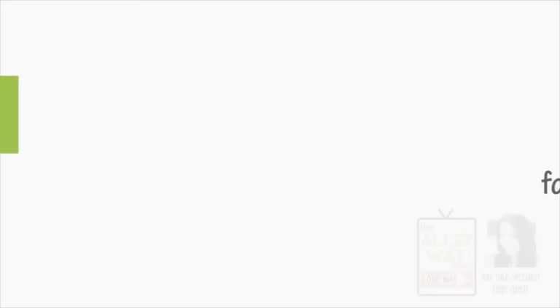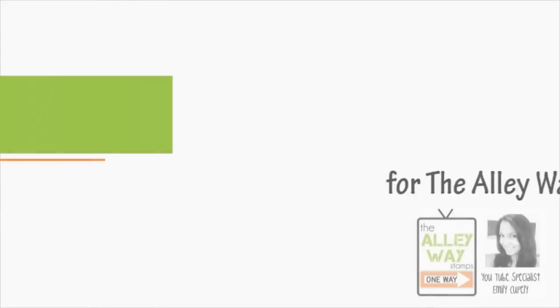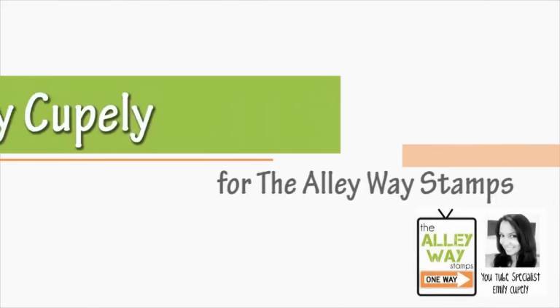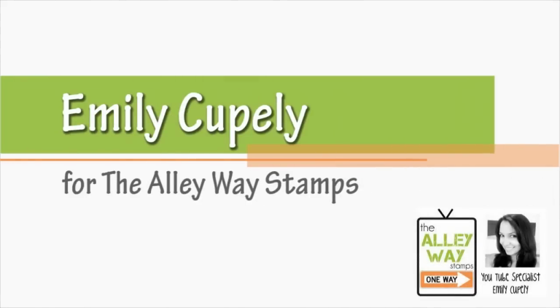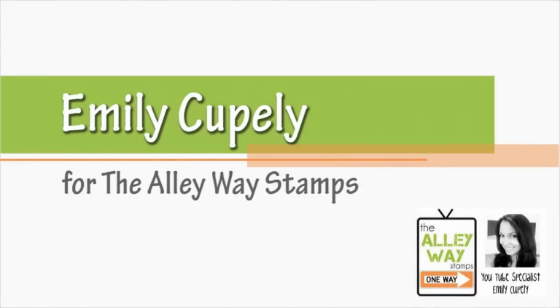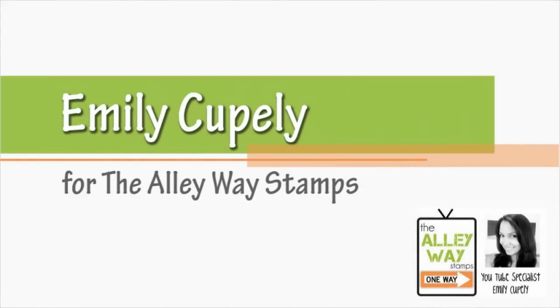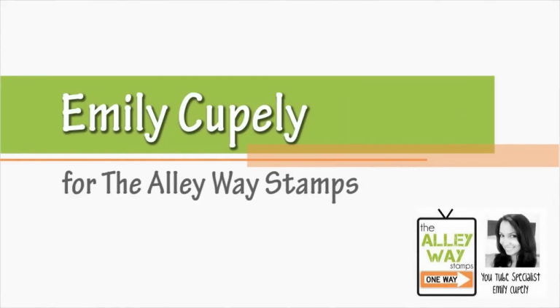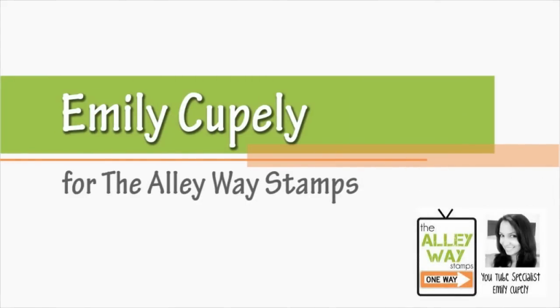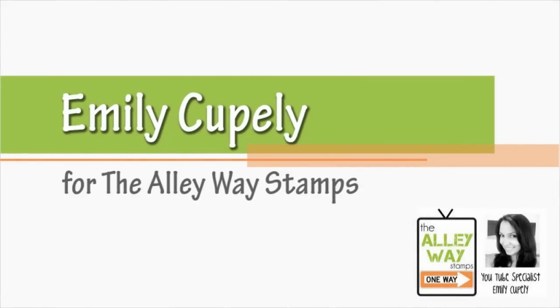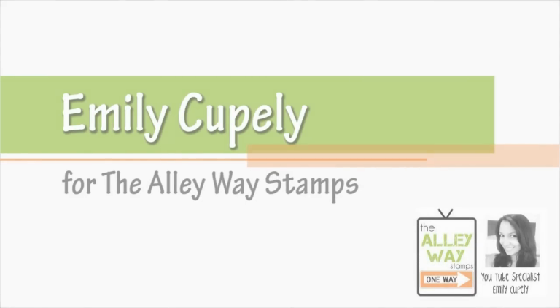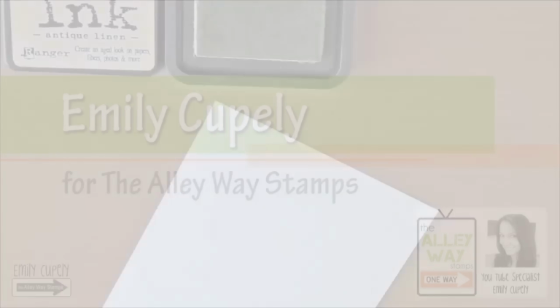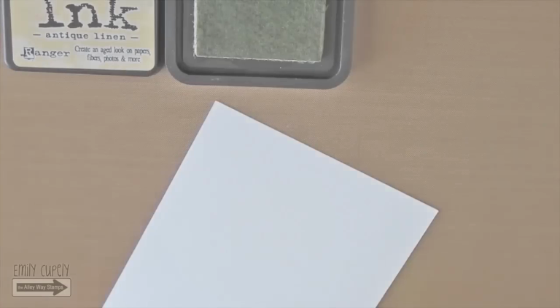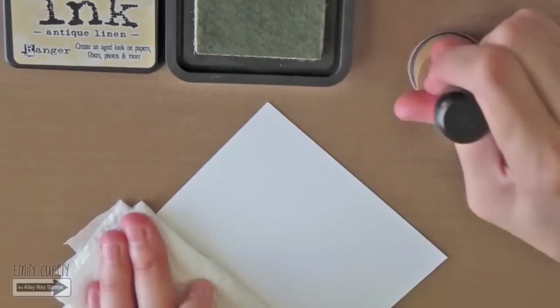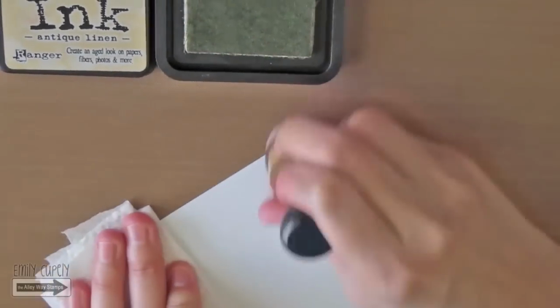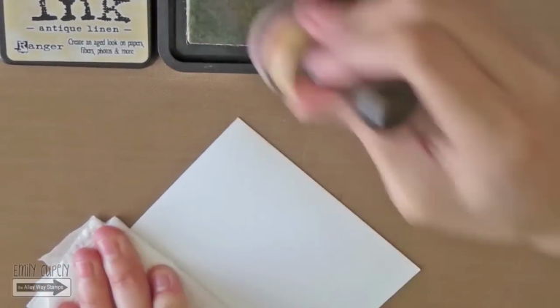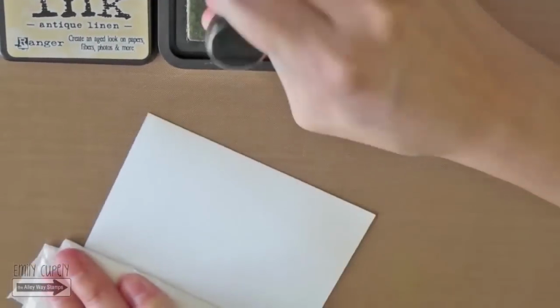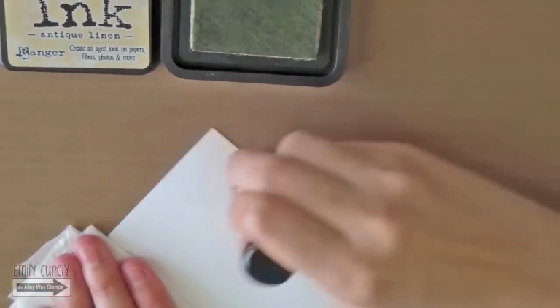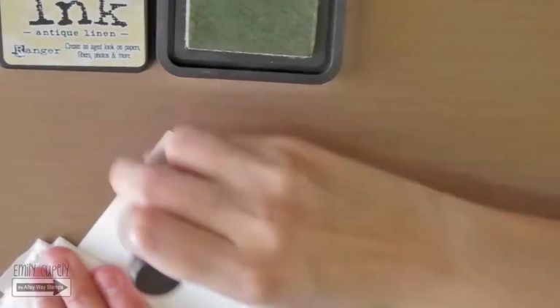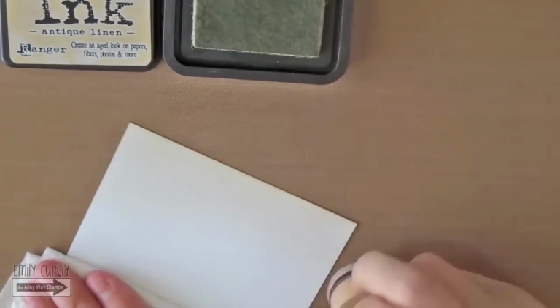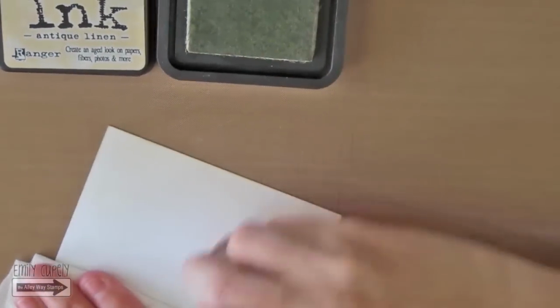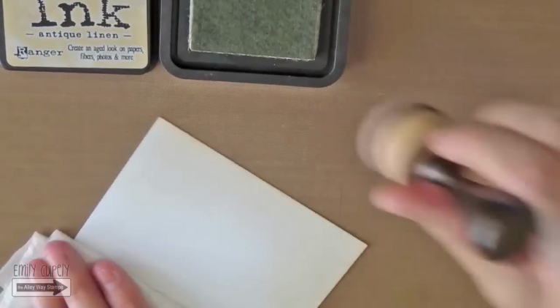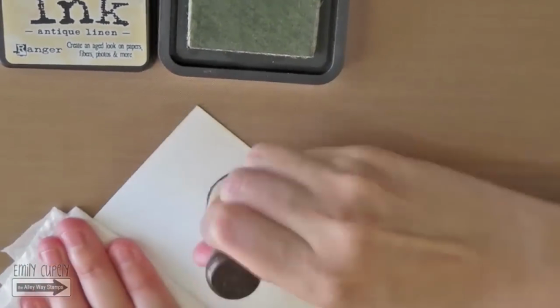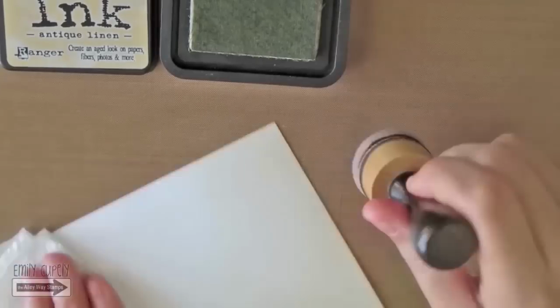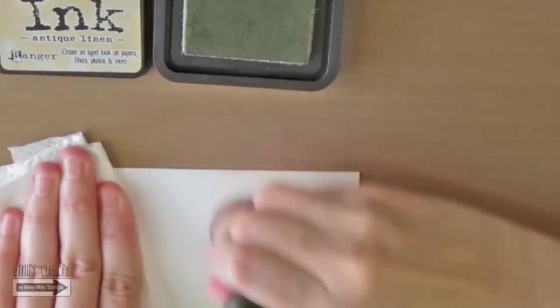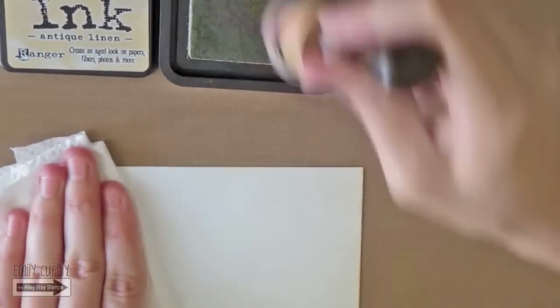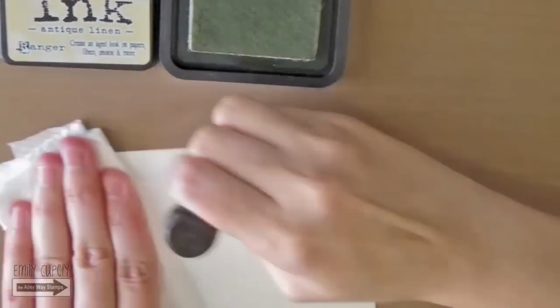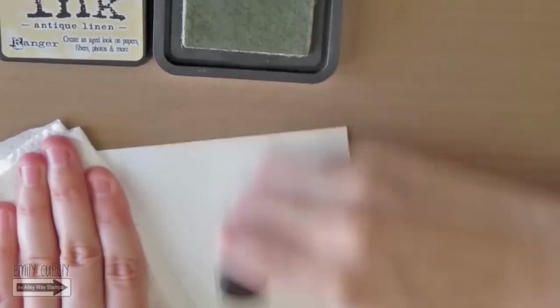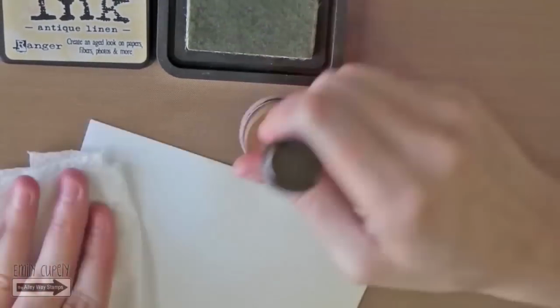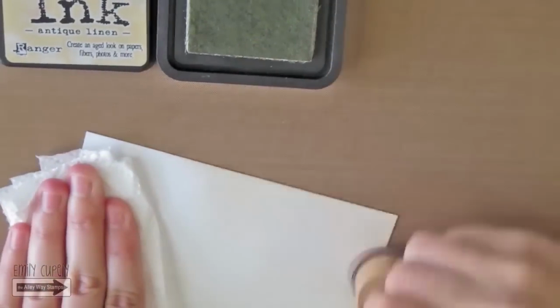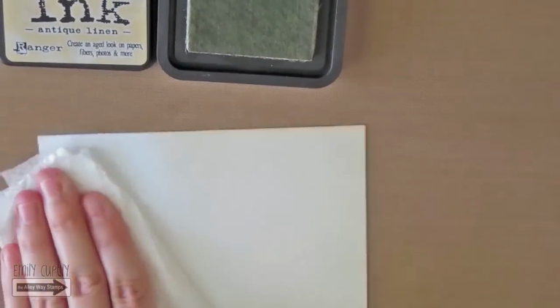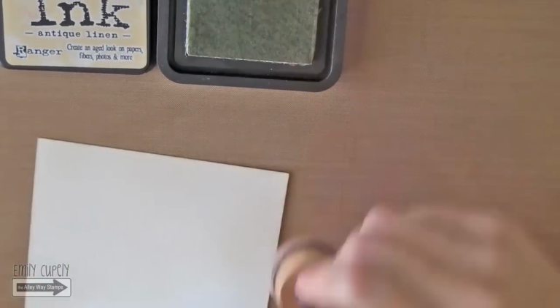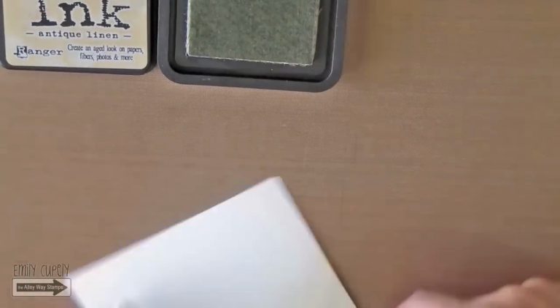Hi guys, this is Emily Cupelli for the Alleyway Stamps. For today's card I will start coloring a piece of cardstock with my distress ink in antique linen and my round blending tool. I will color the whole panel with this color.